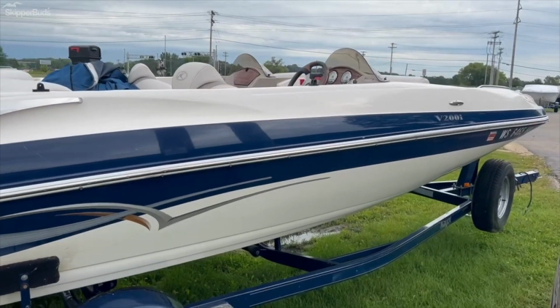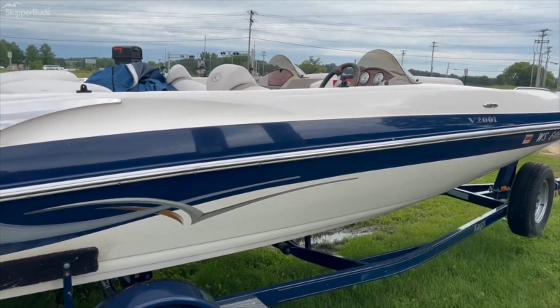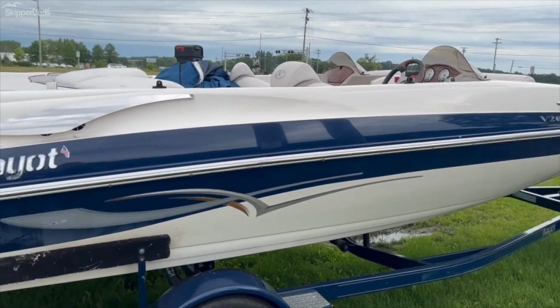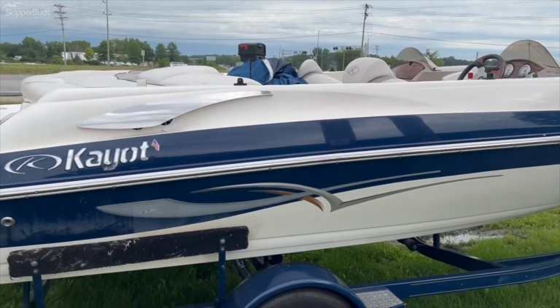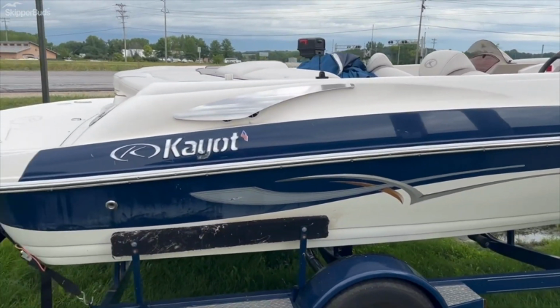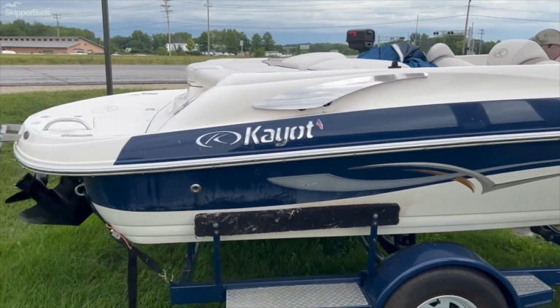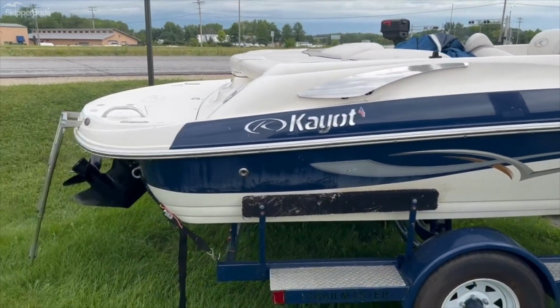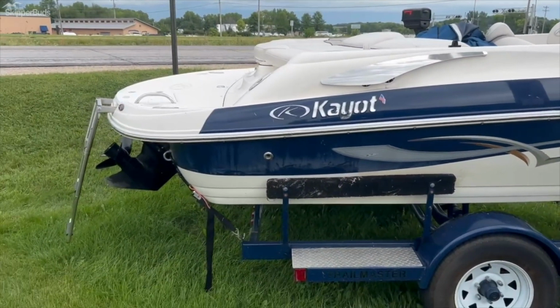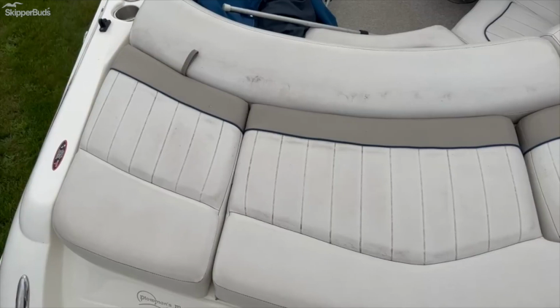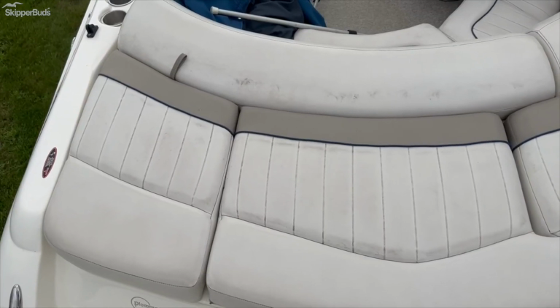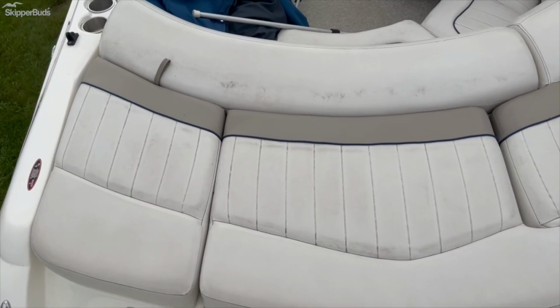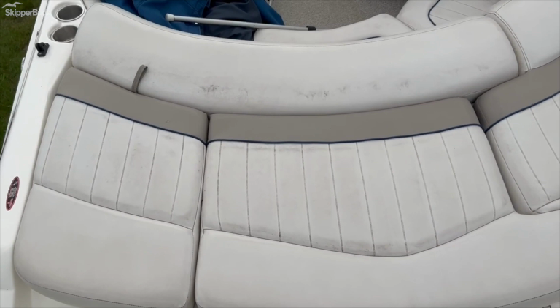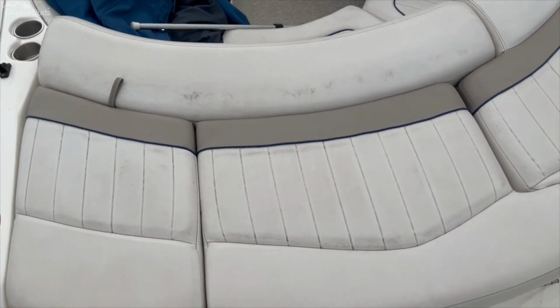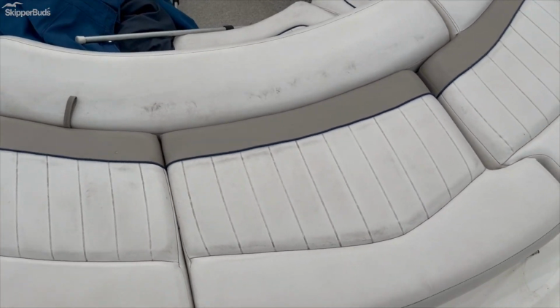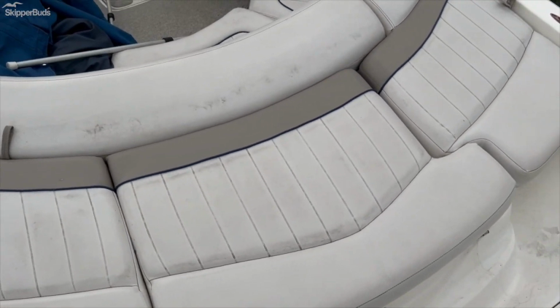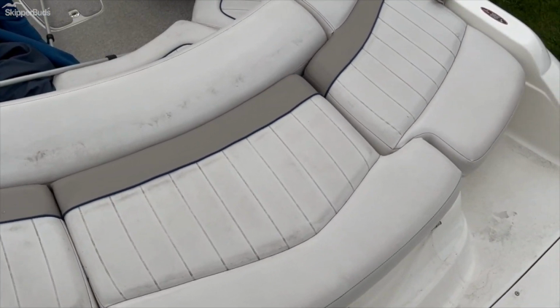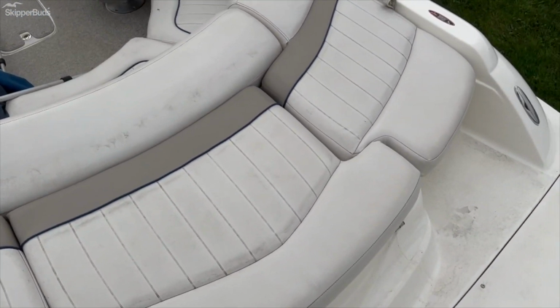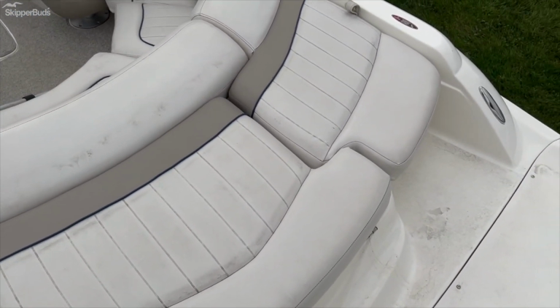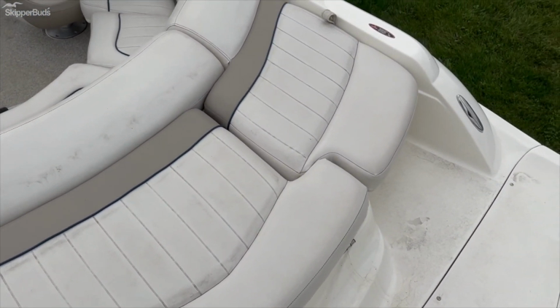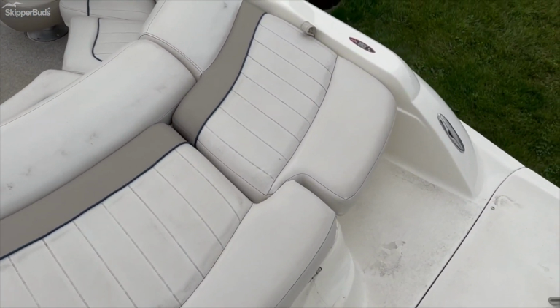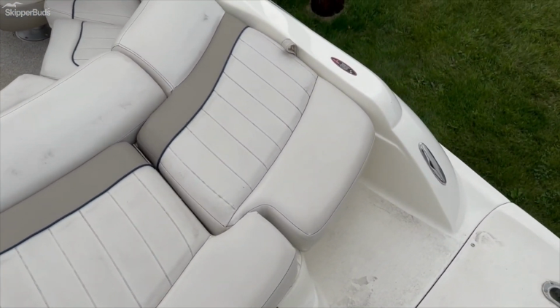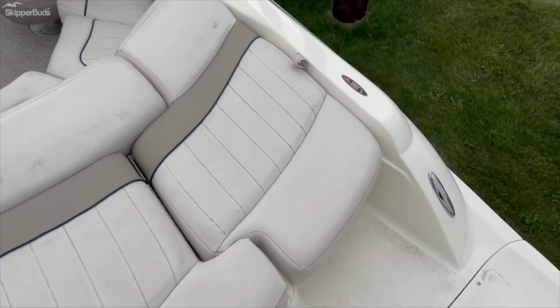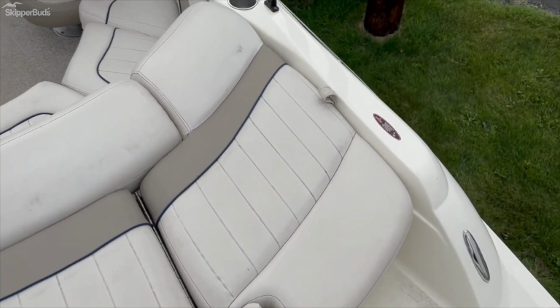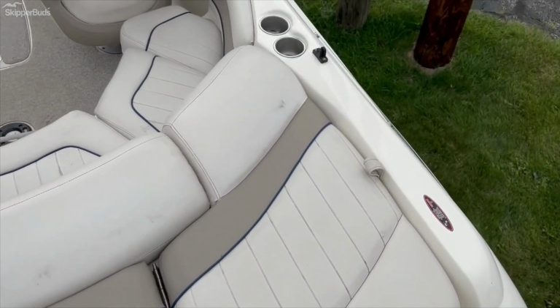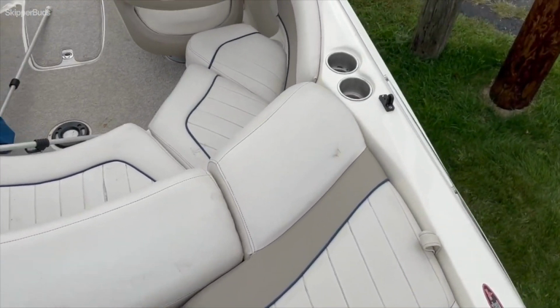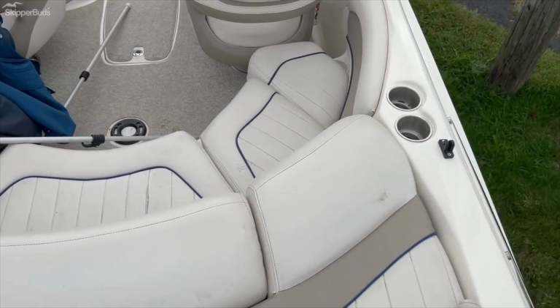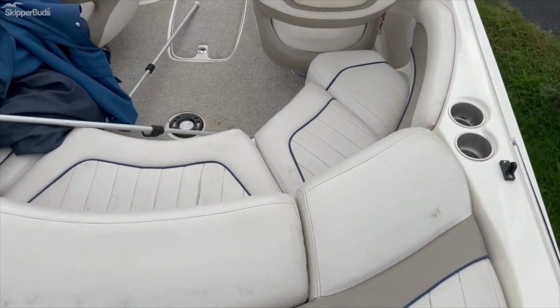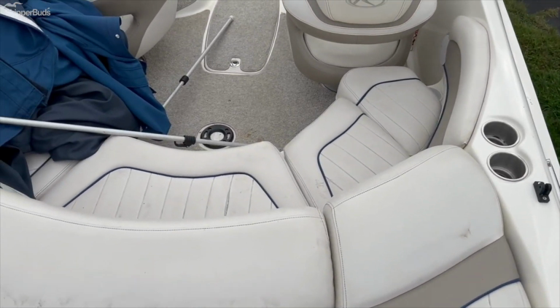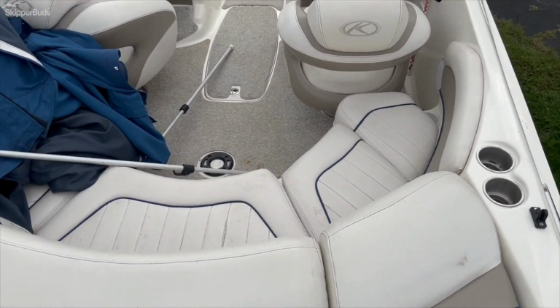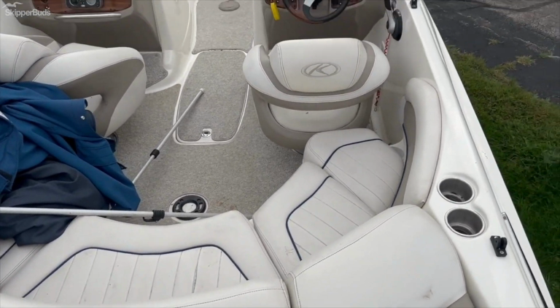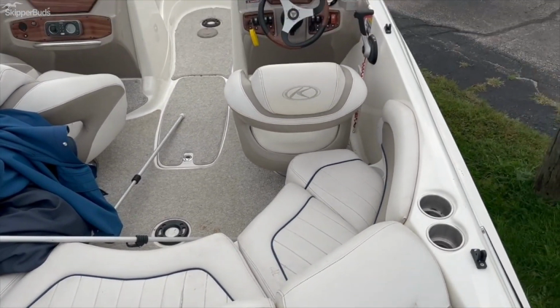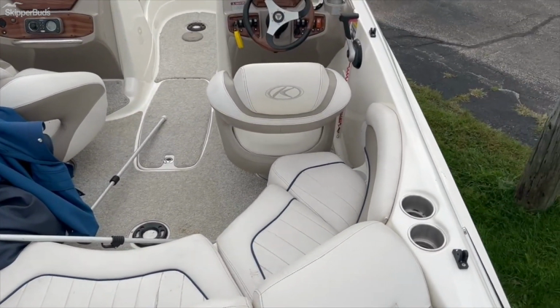Let's hop up into the boat and take a look at the interior. On the inside of the boat you do have a full sun pad as well as a walkthrough. Full horseshoe seating, dual captain's chairs.